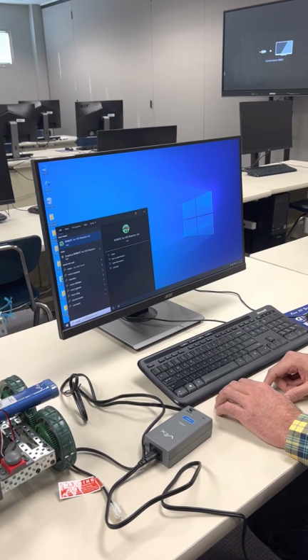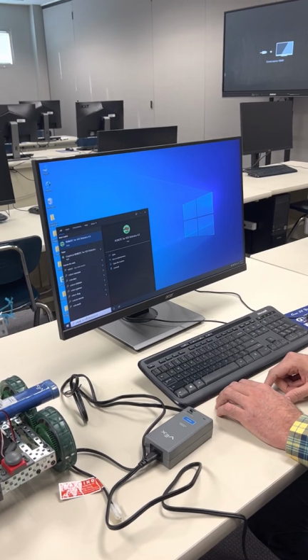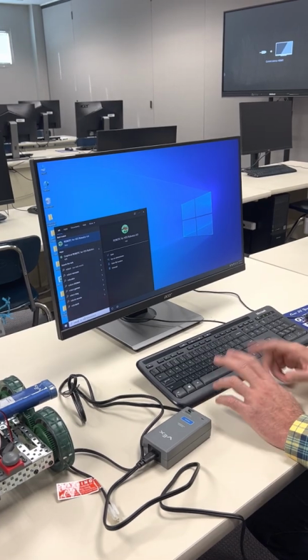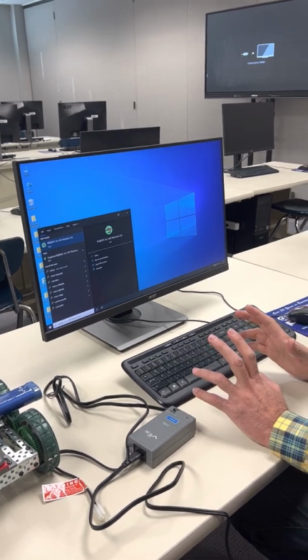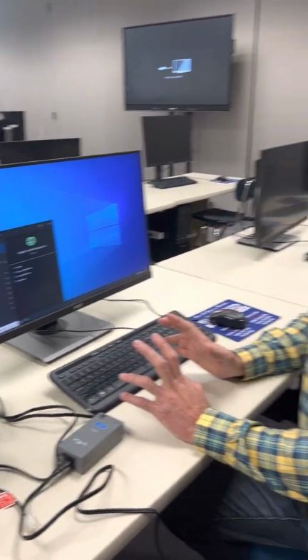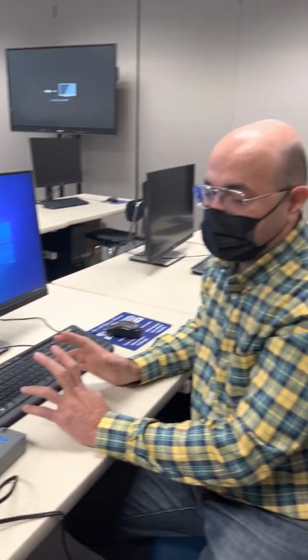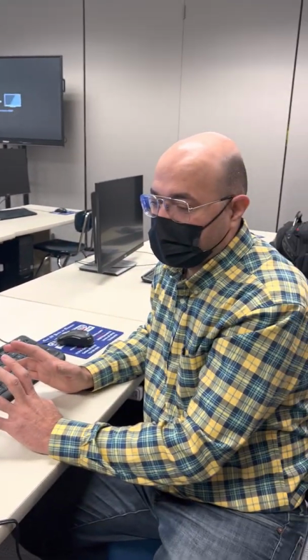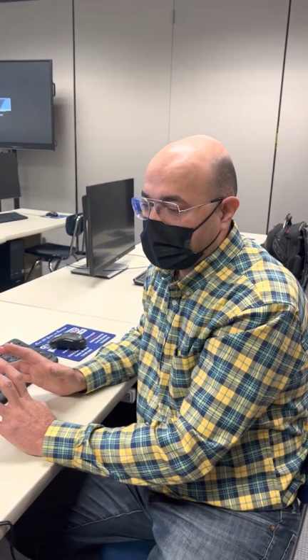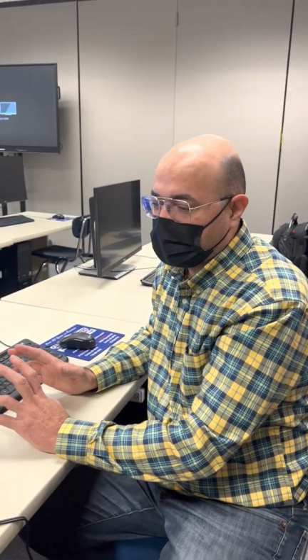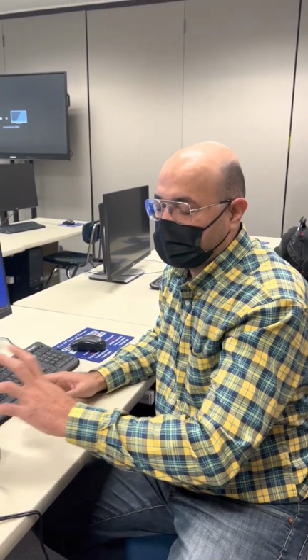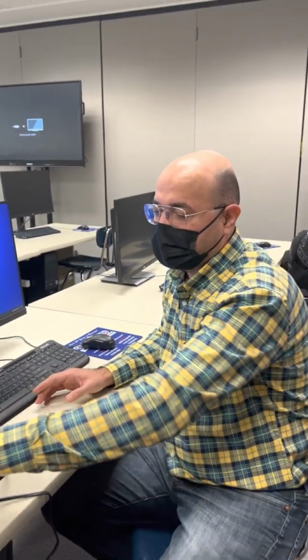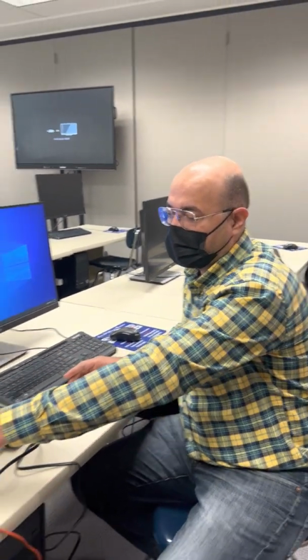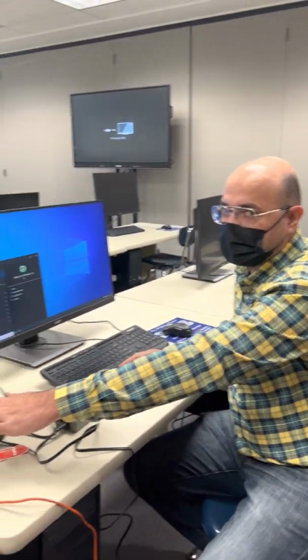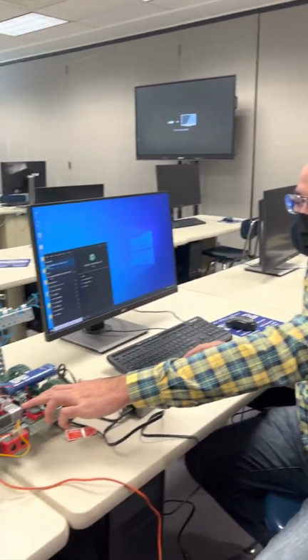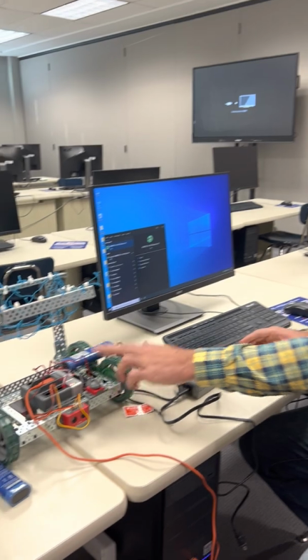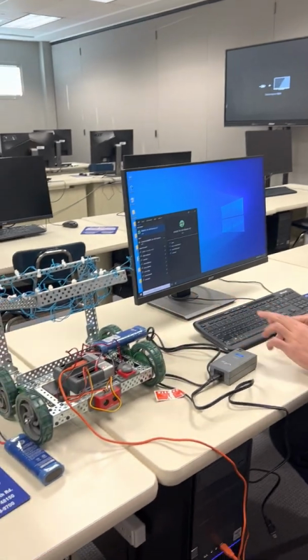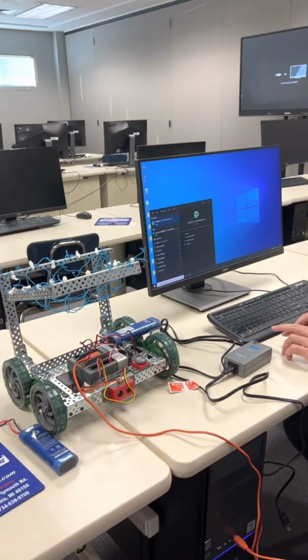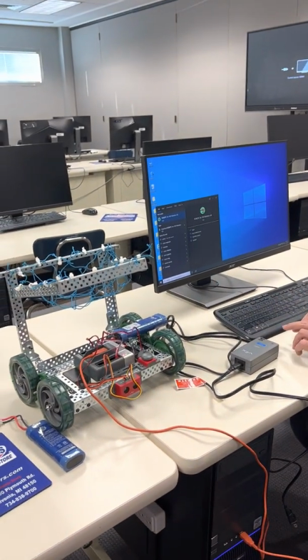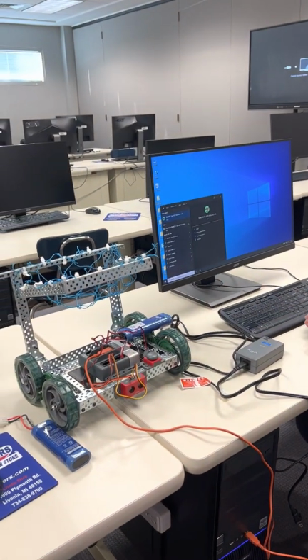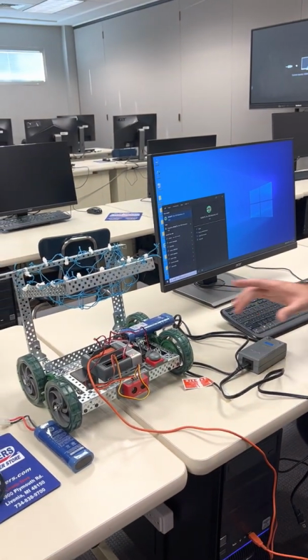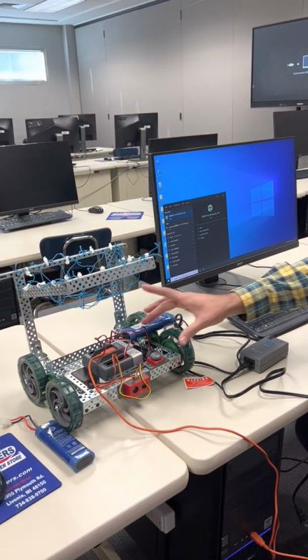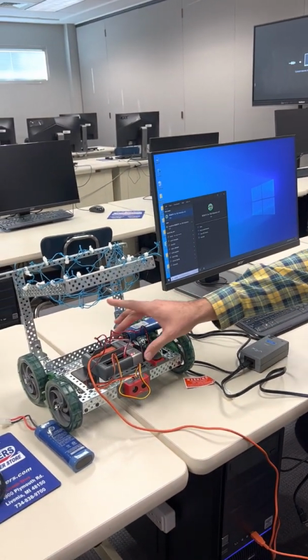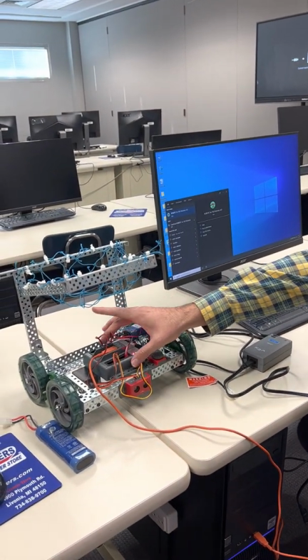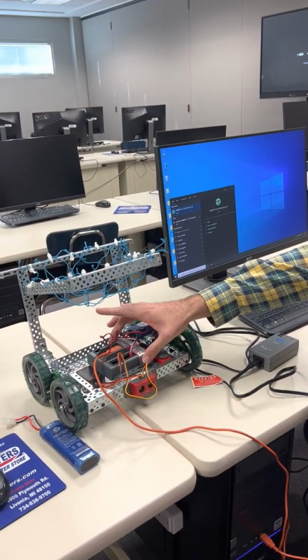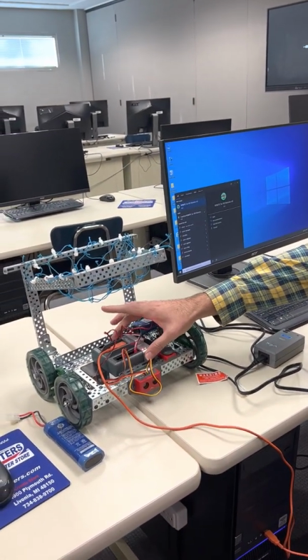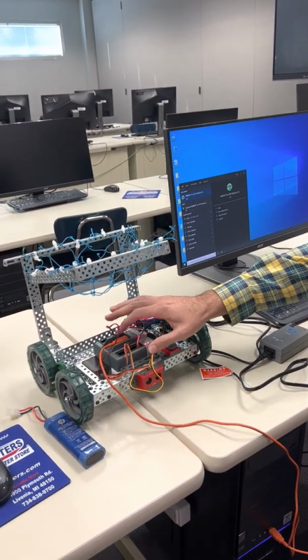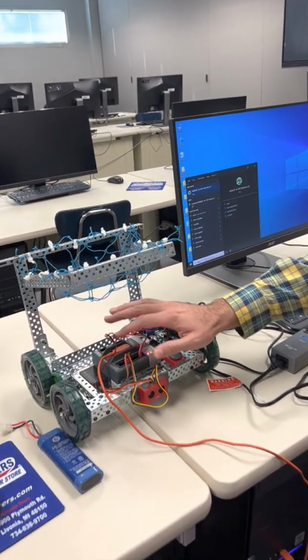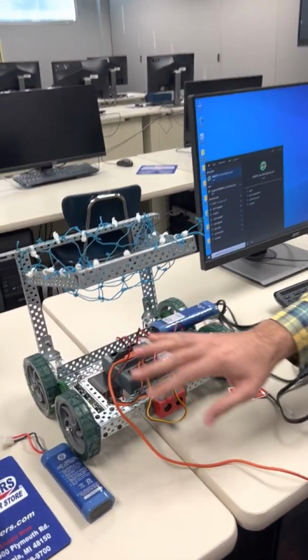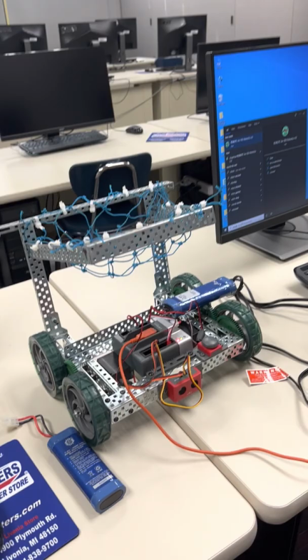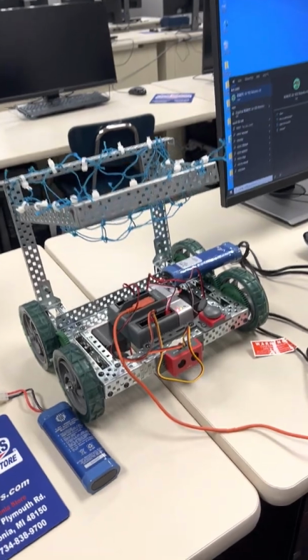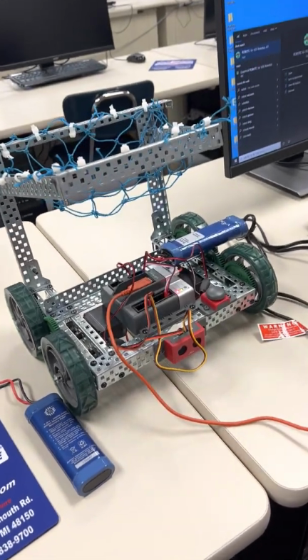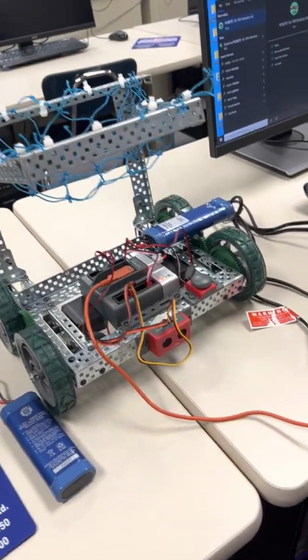This video shows how to work with VEX robotics and the equipment visible here. The VEX Cortex is the main brain, and it connects to the computer via USB.